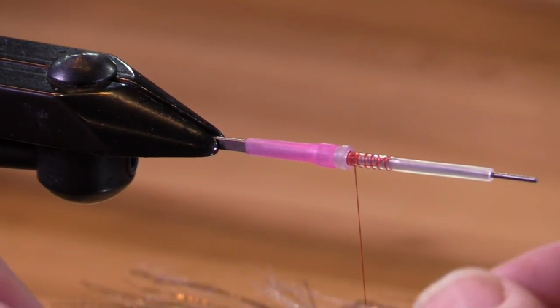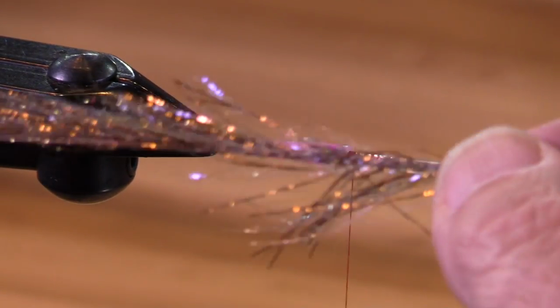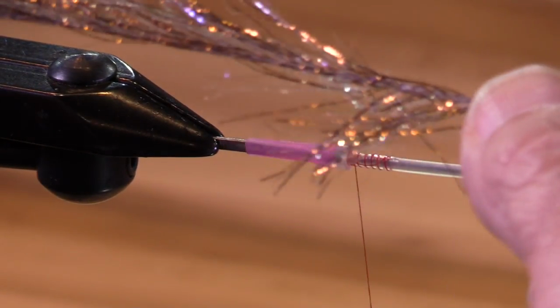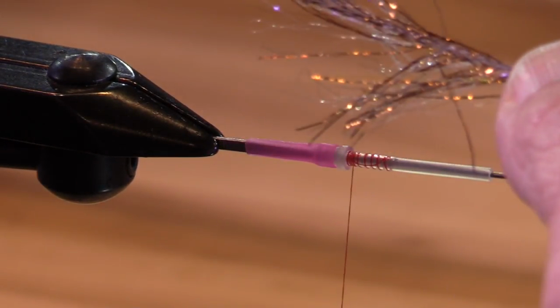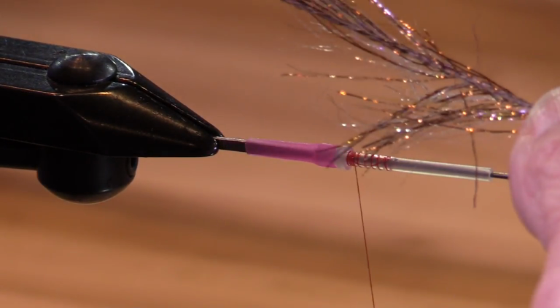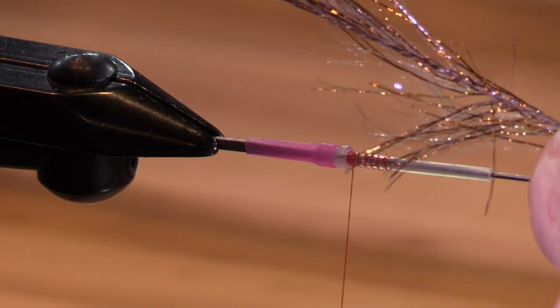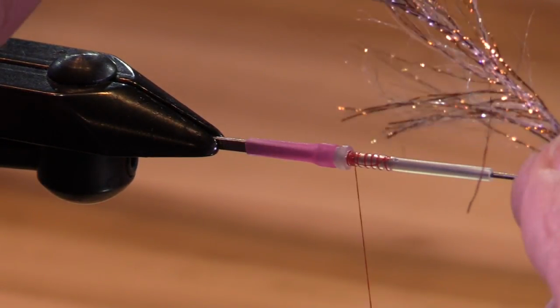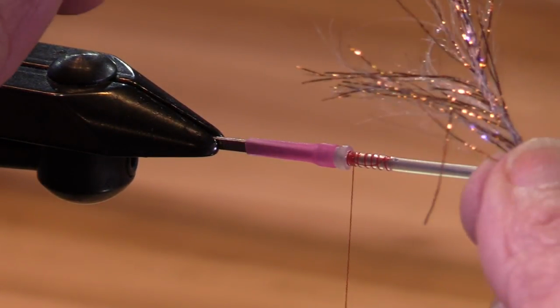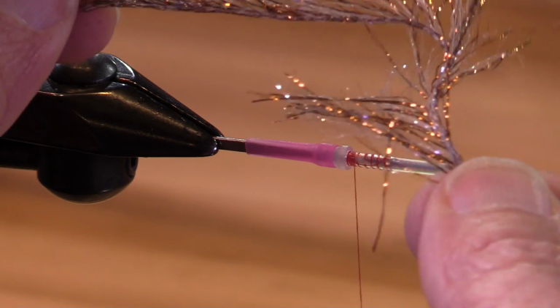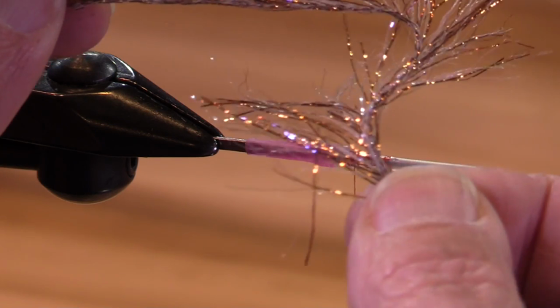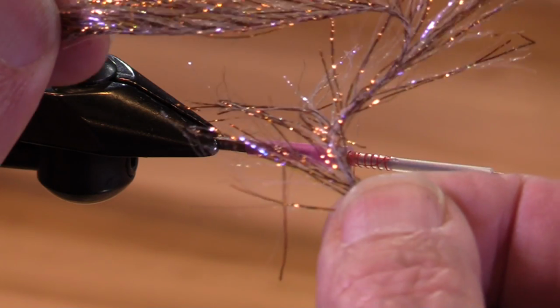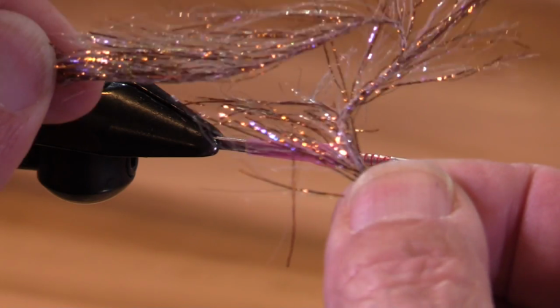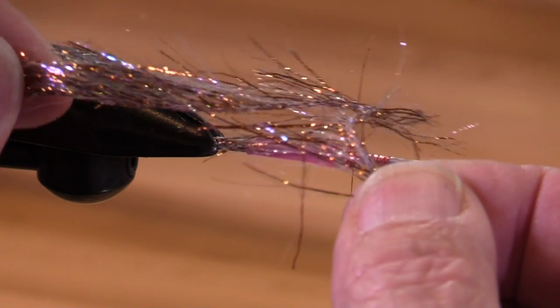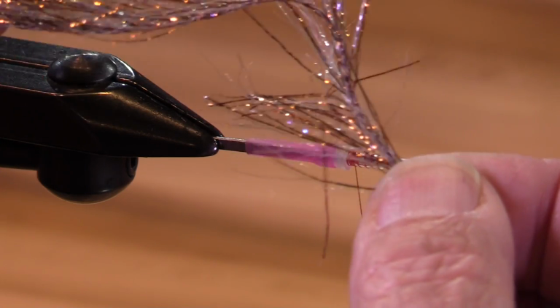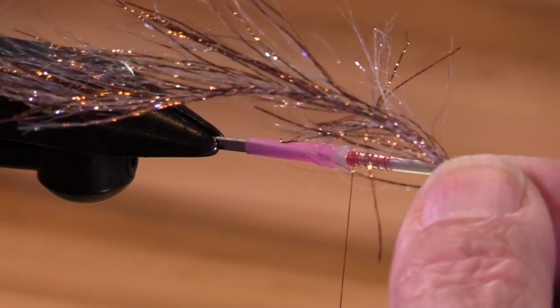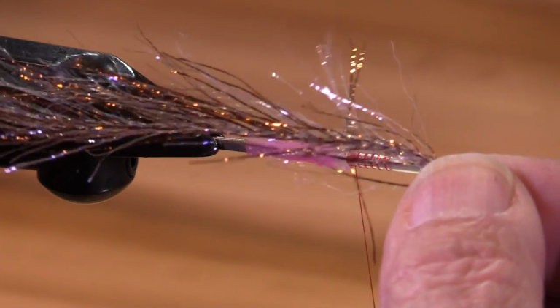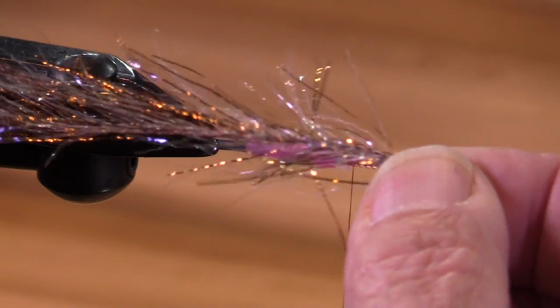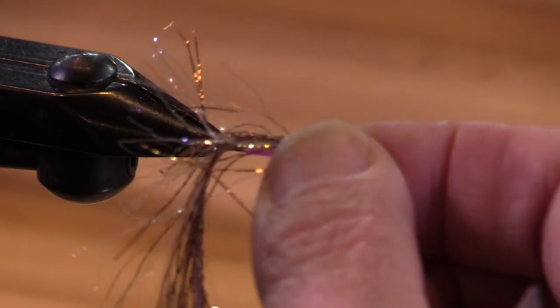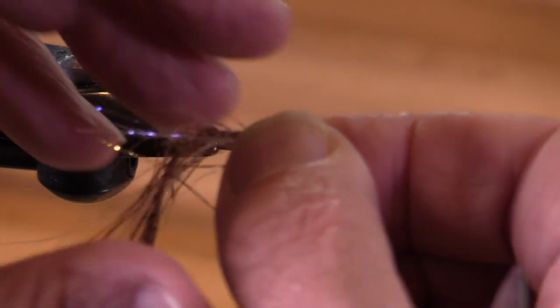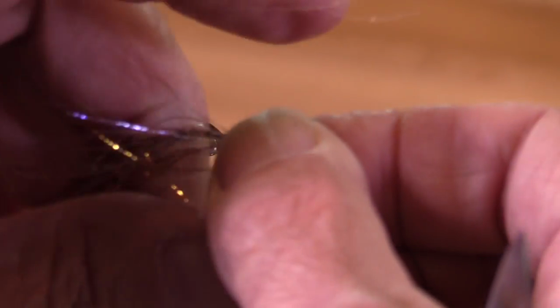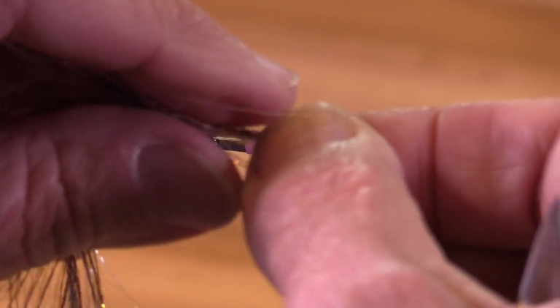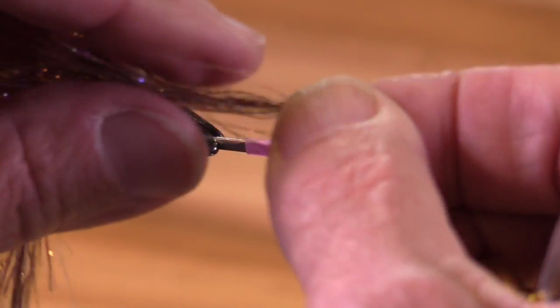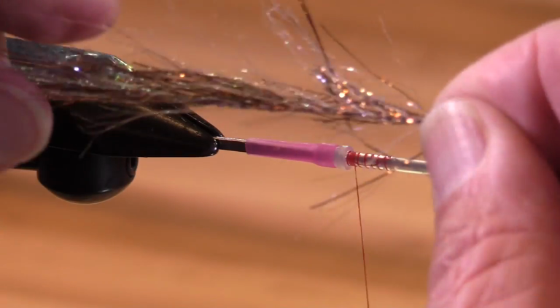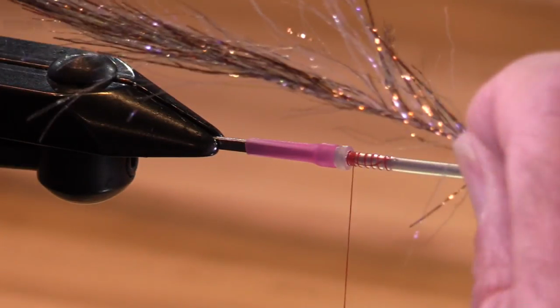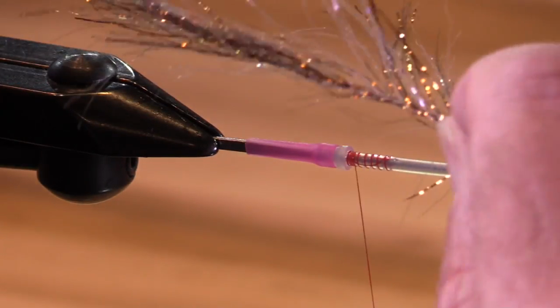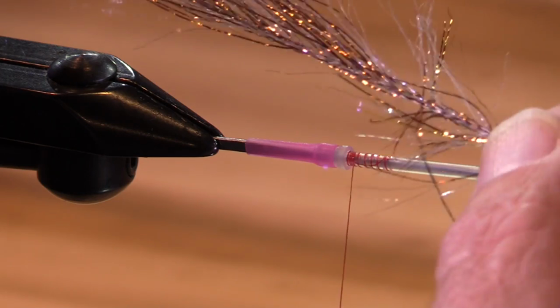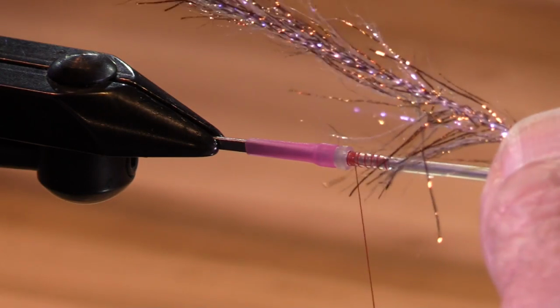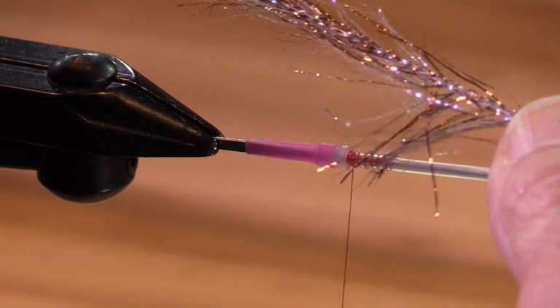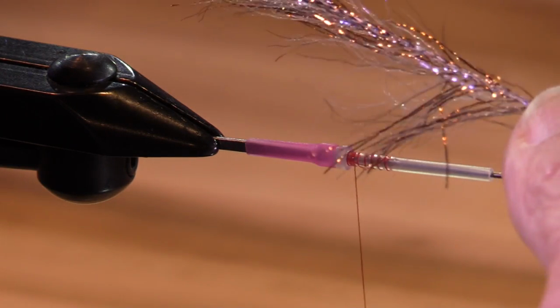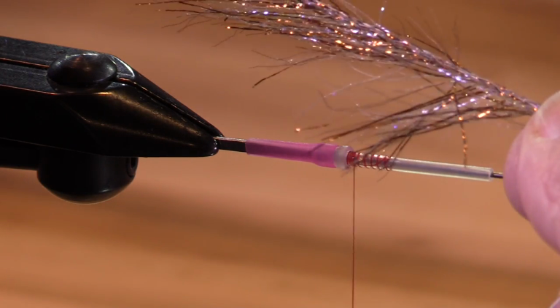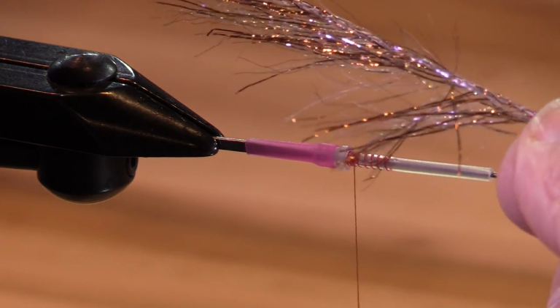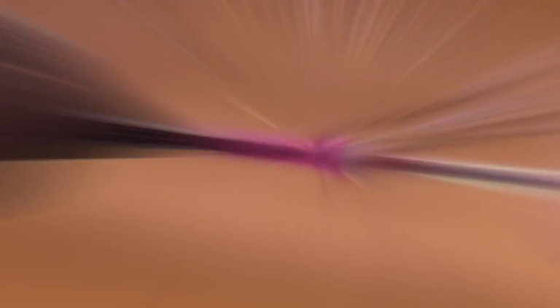Now this stuff here is a polar chenille. It's a copper UV and it's really nice stuff.